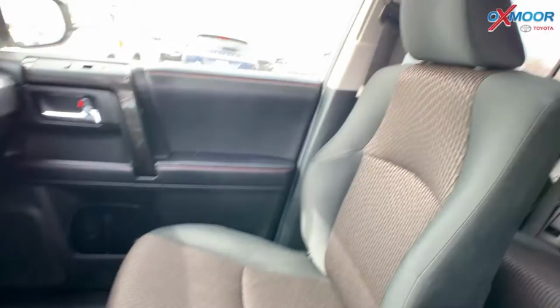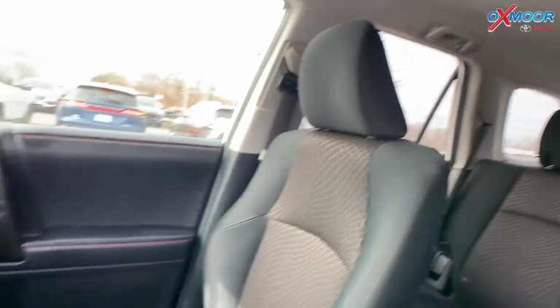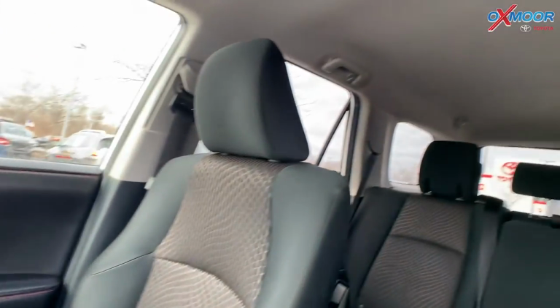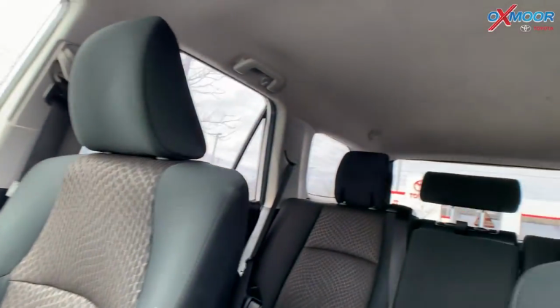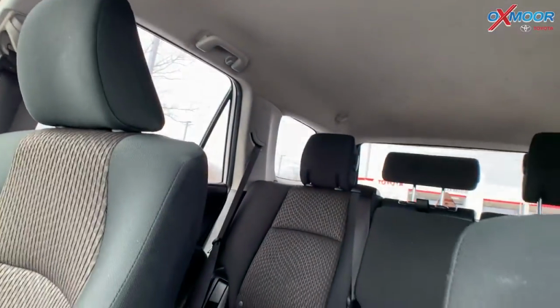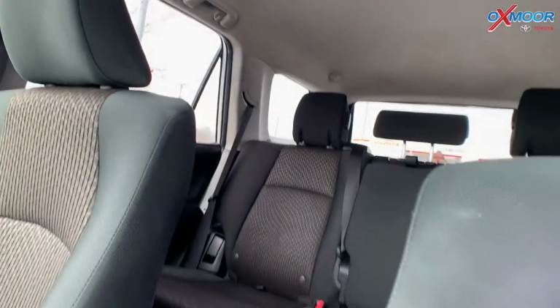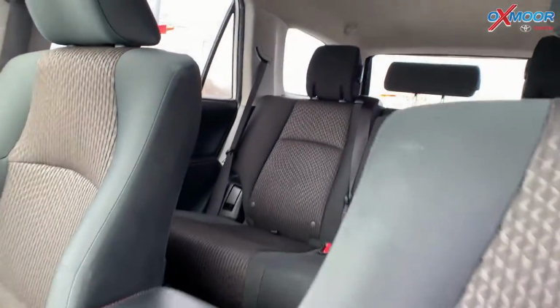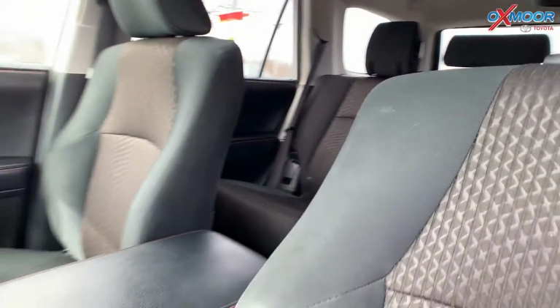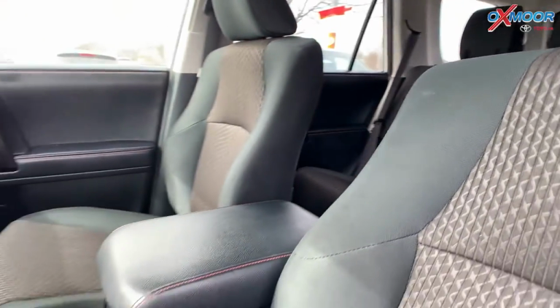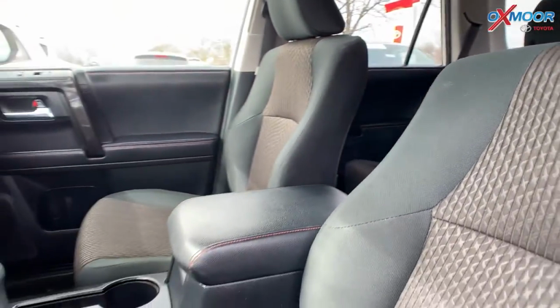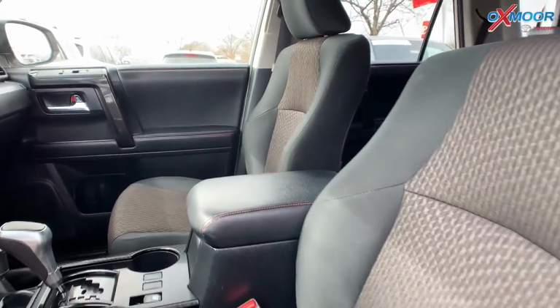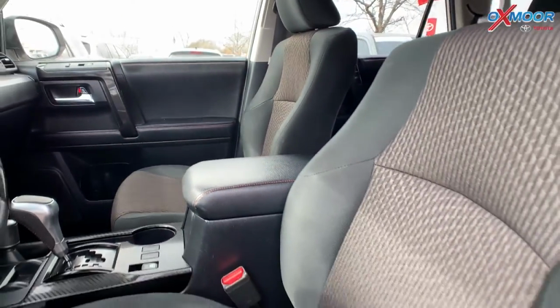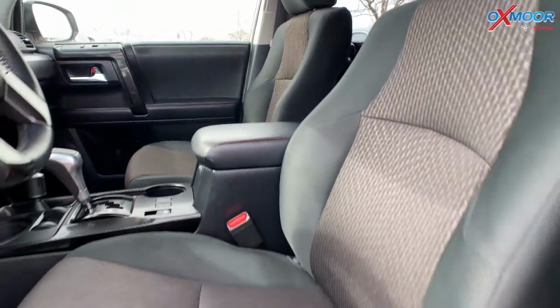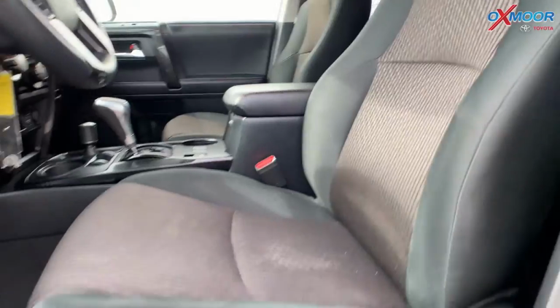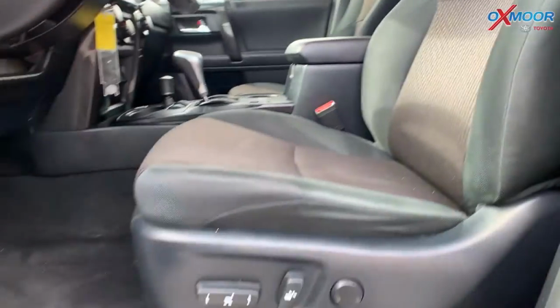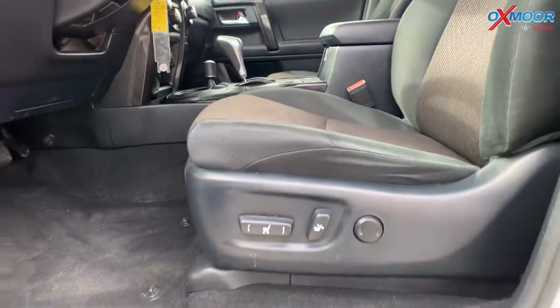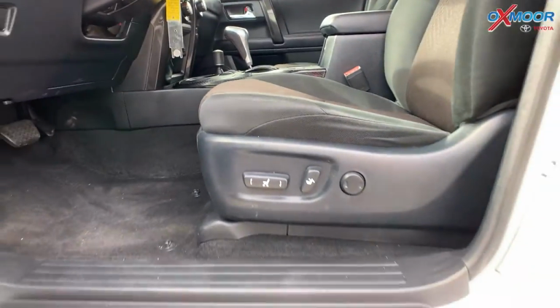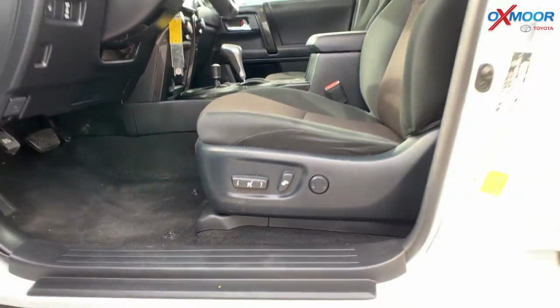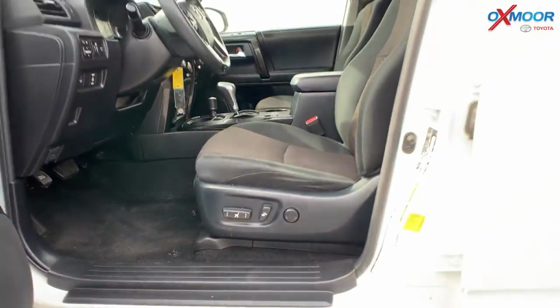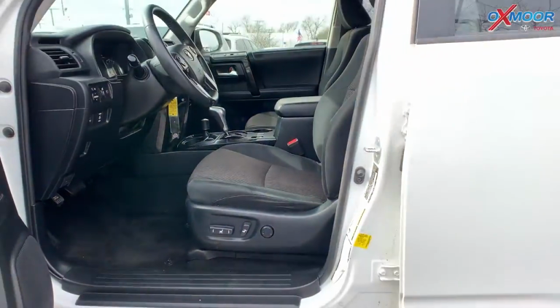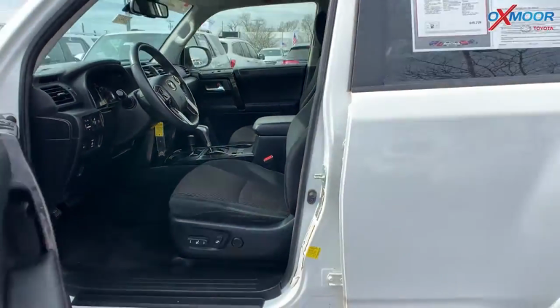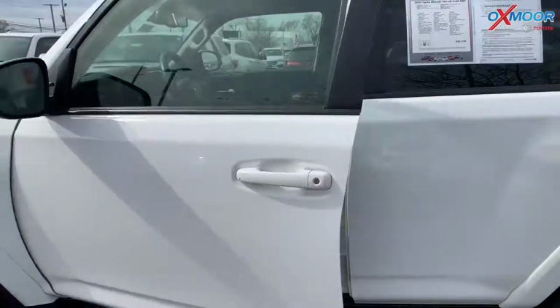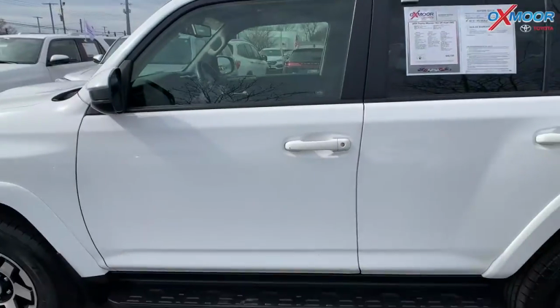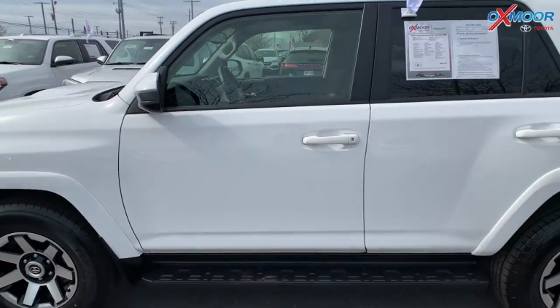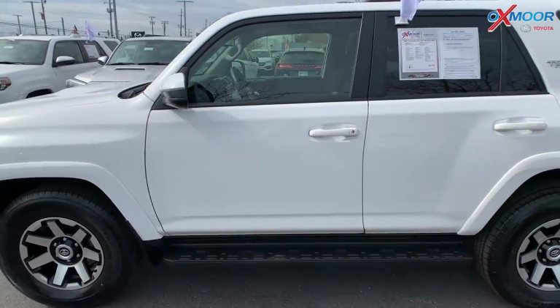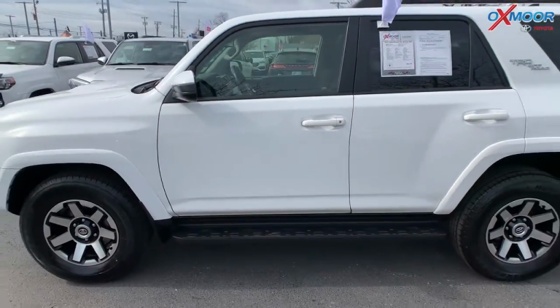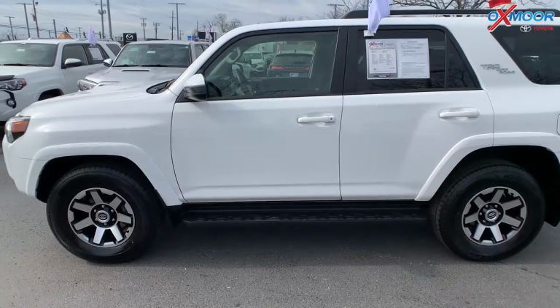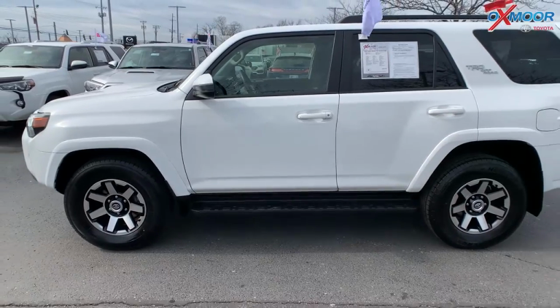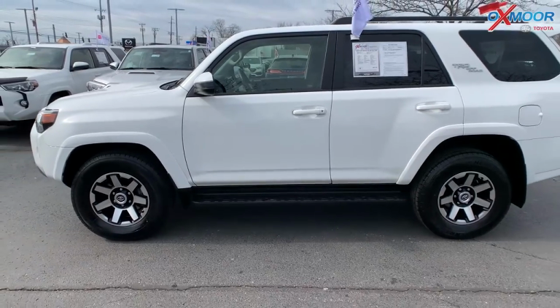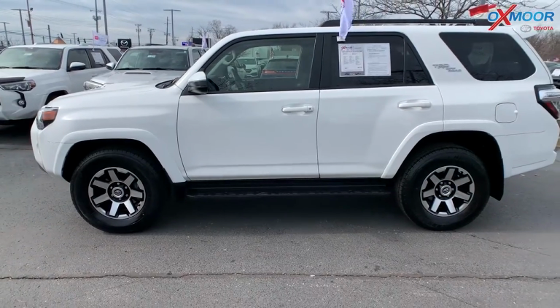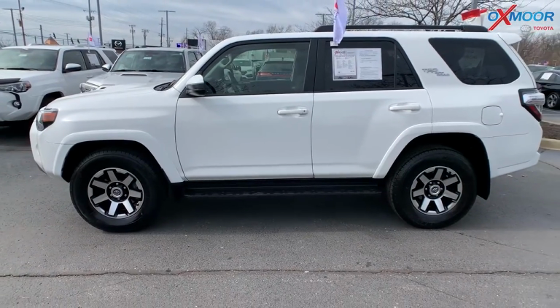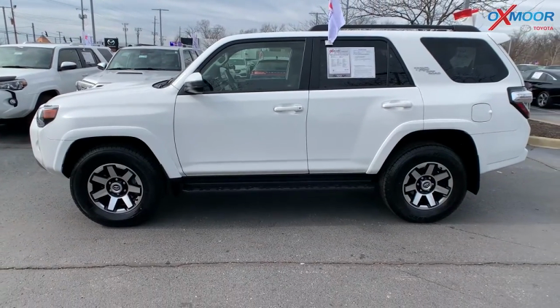Now this had one previous owner, clean Carfax. That interior is a black graphite. Mileage is 49,756 and the price is $45,729.